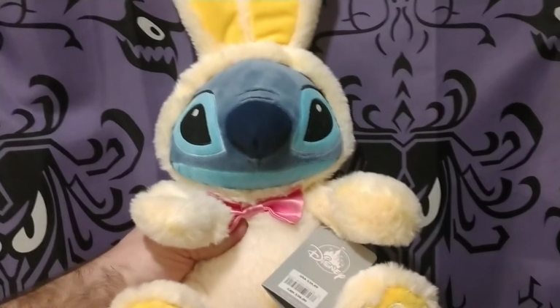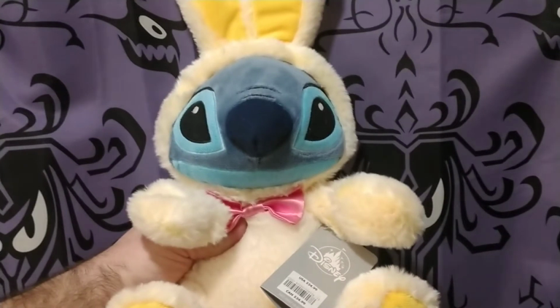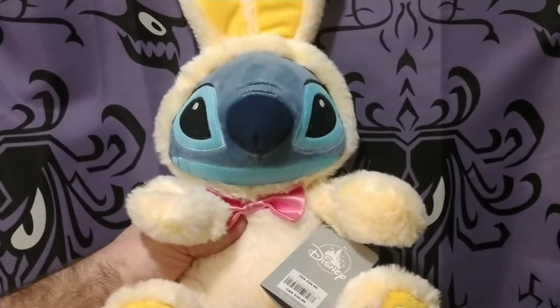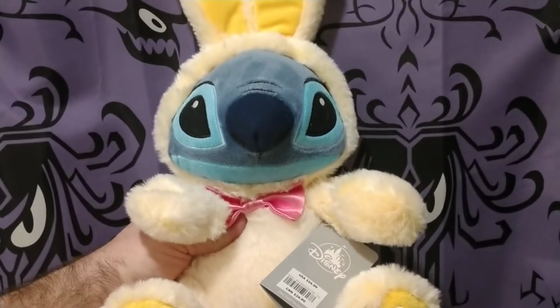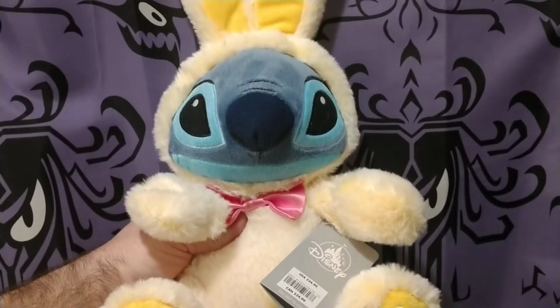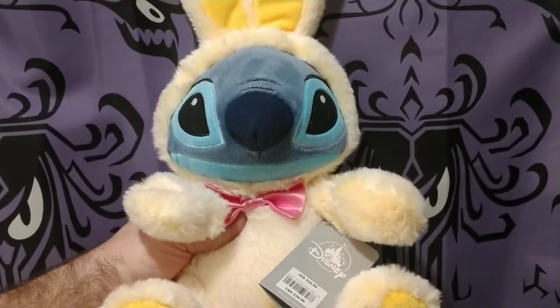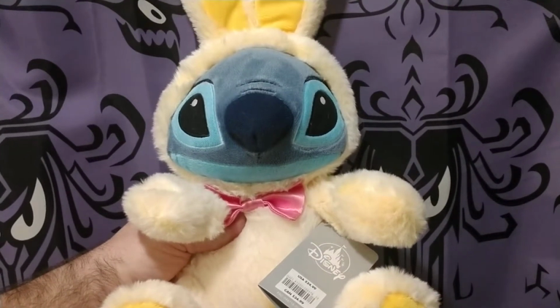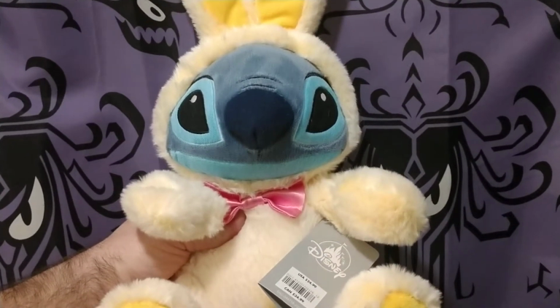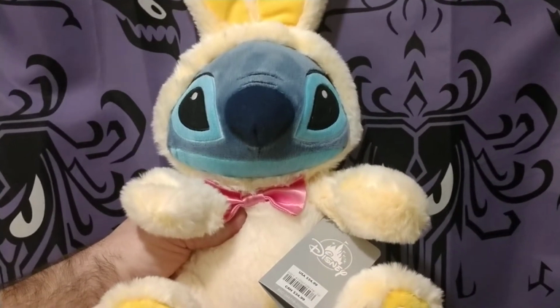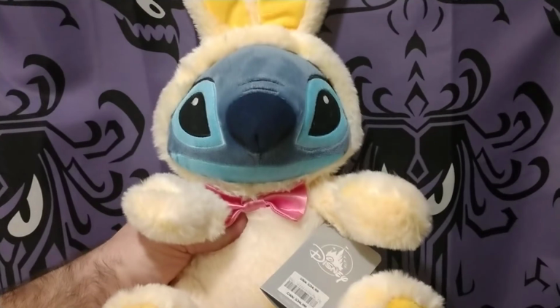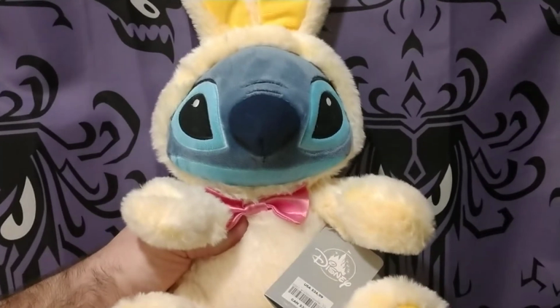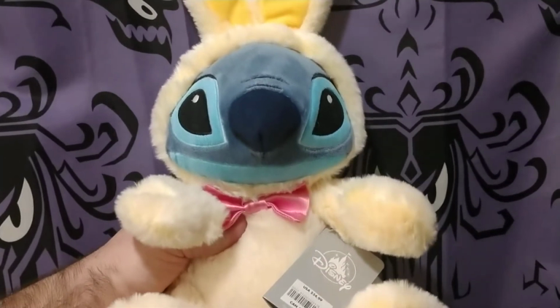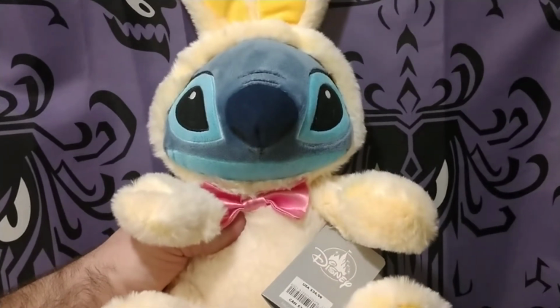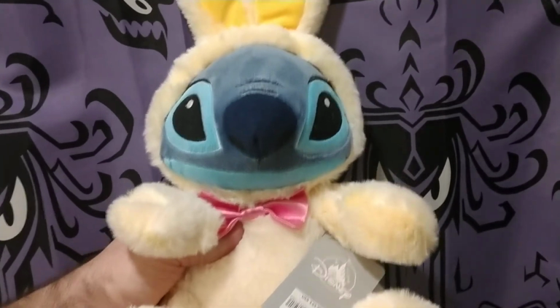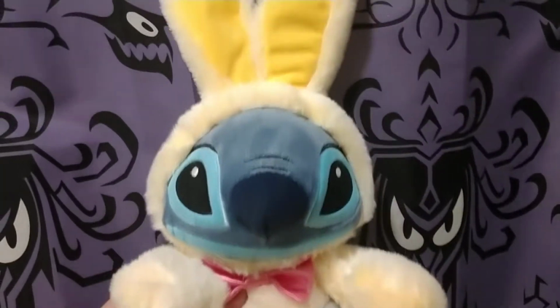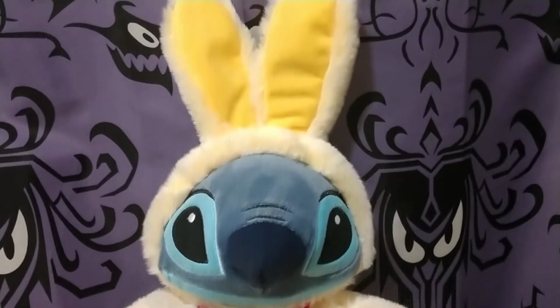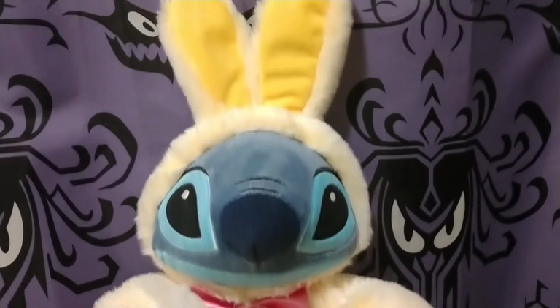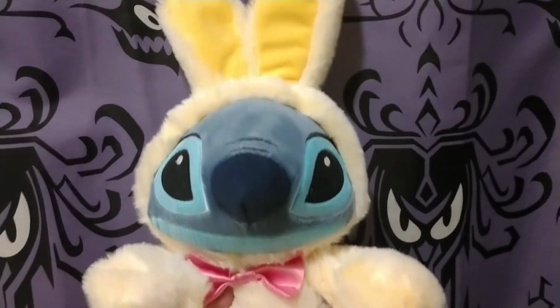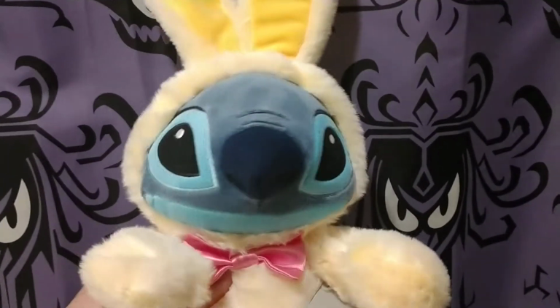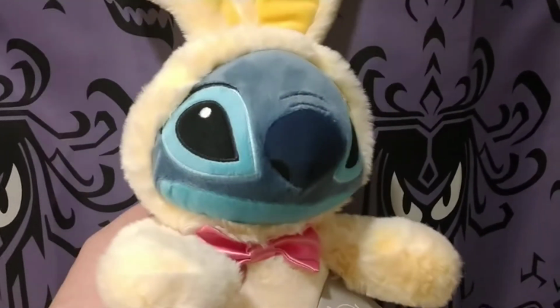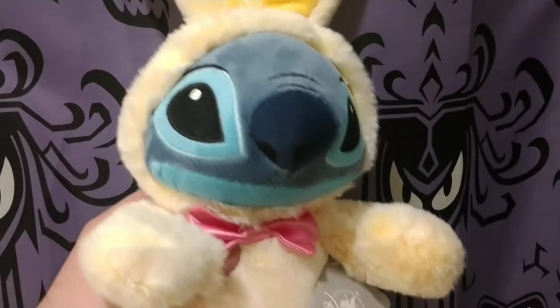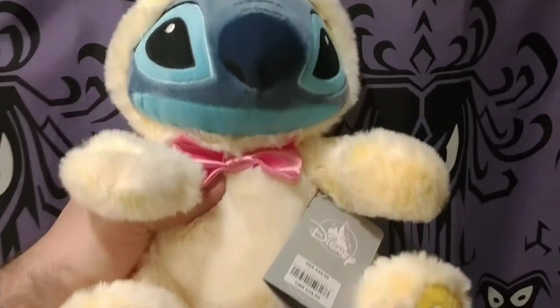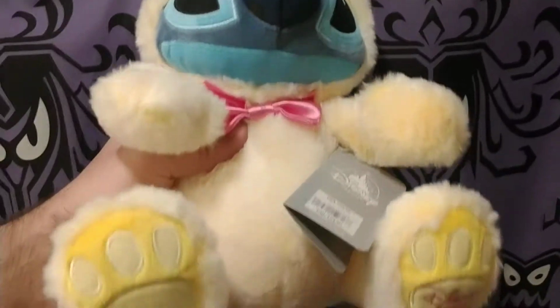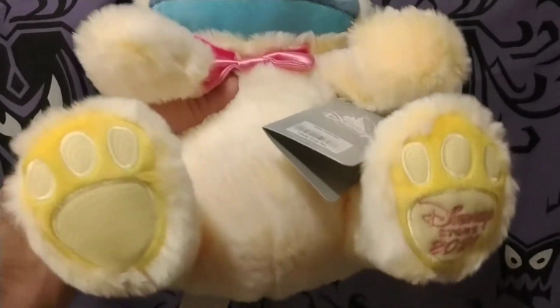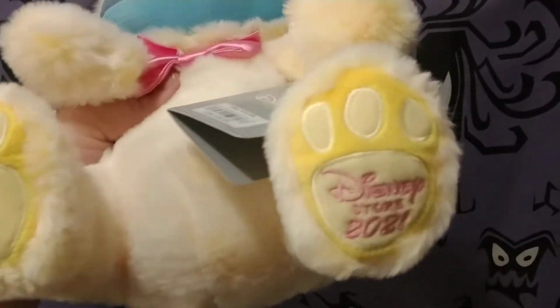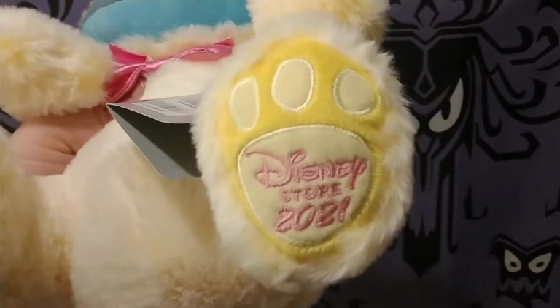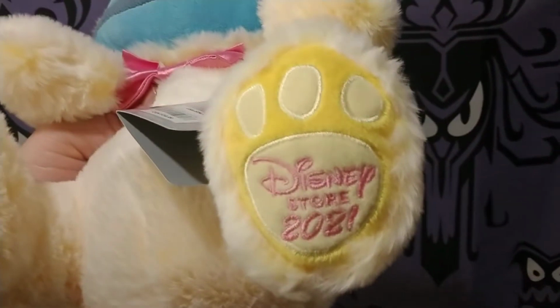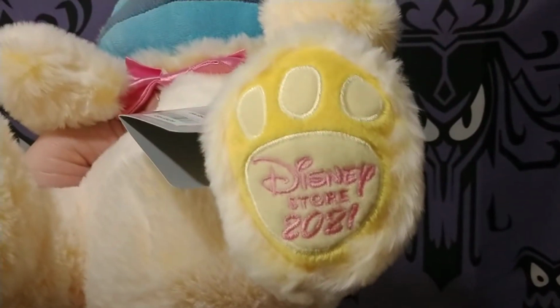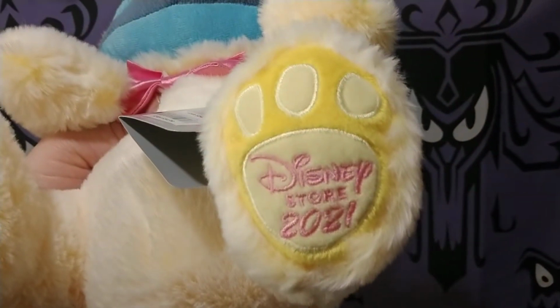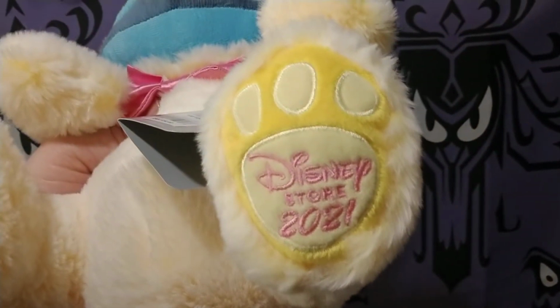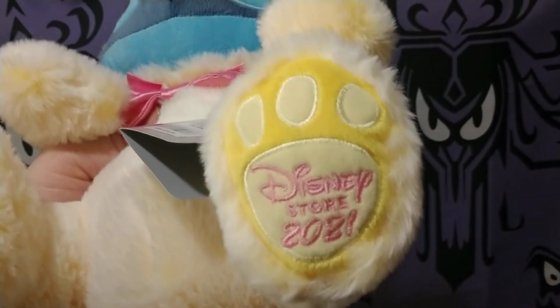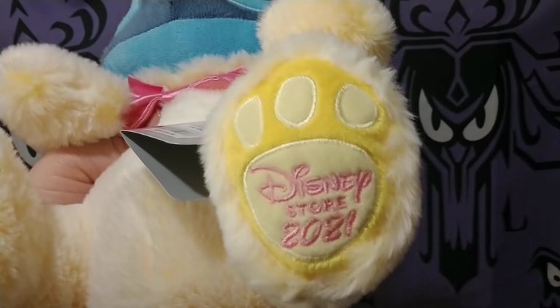Disney fans, we're back once again. Today we picked up an awesome Easter Bunny Stitch. We wanted to show everybody, so if you're a big fan of Stitch in Easter time, we were able to pick this up. Disney Store 2021.